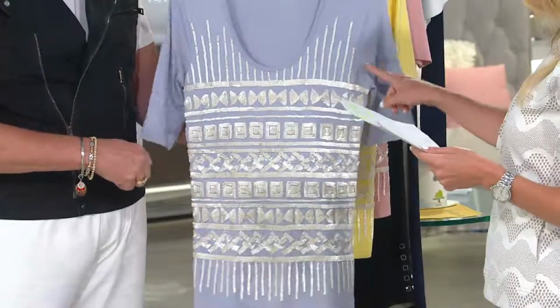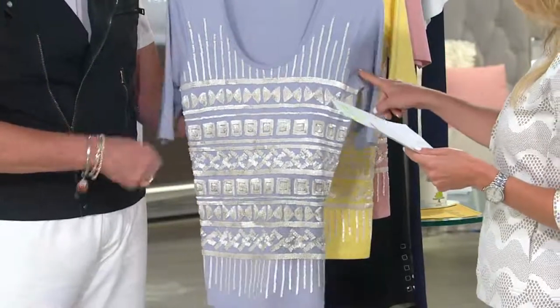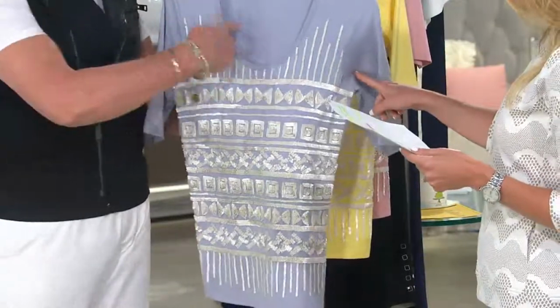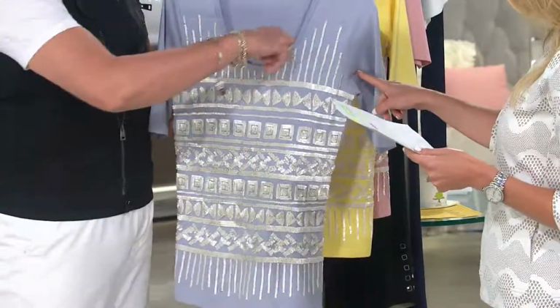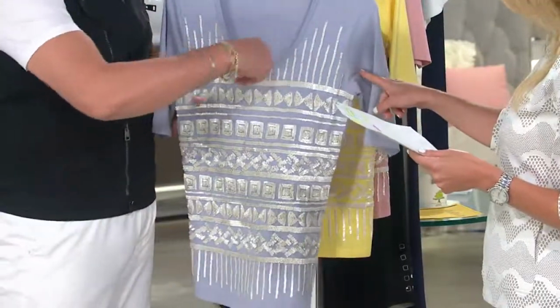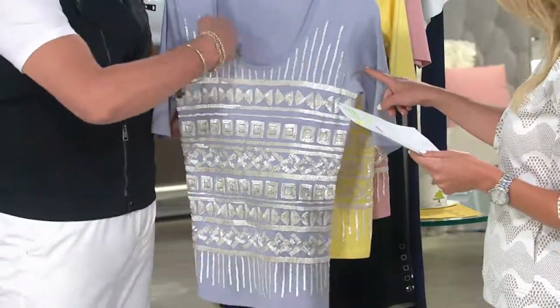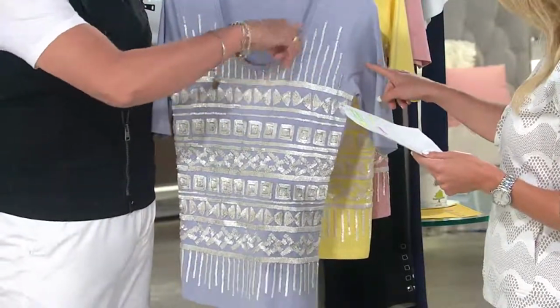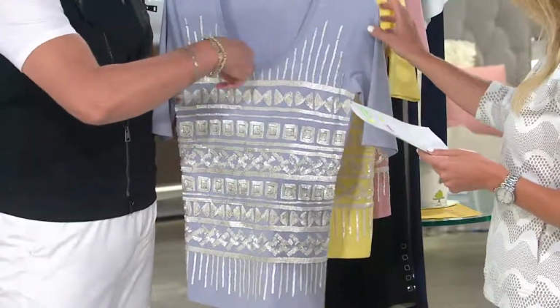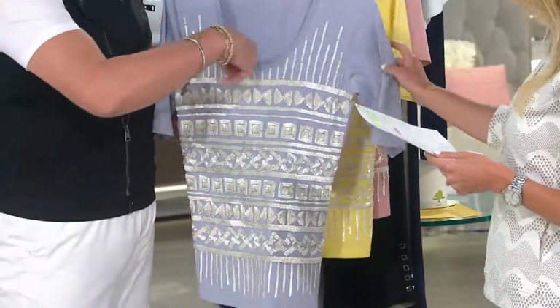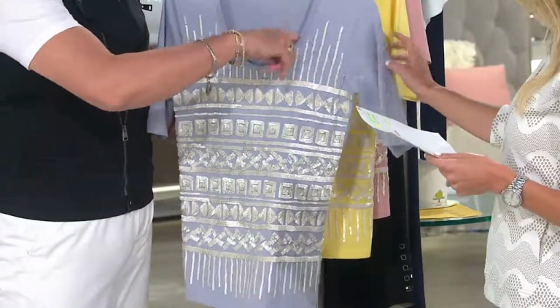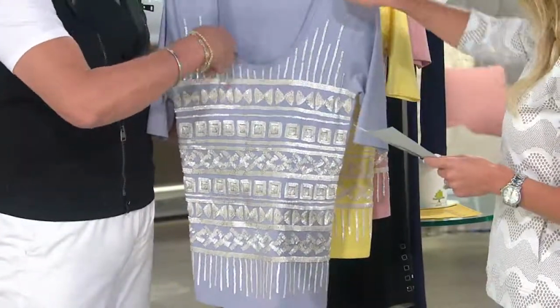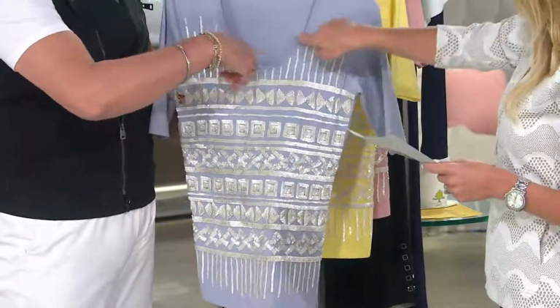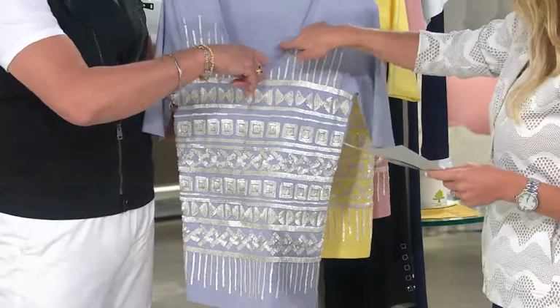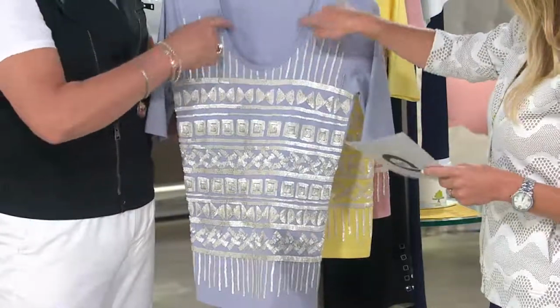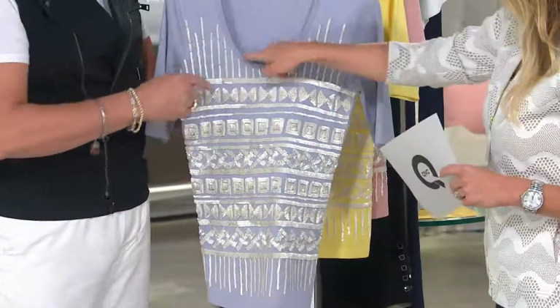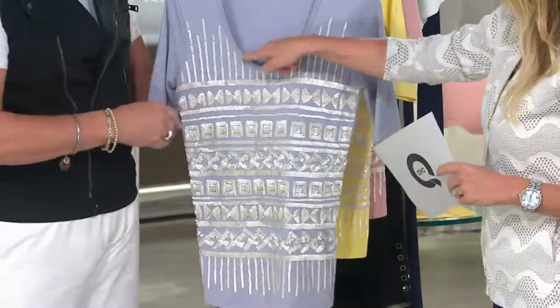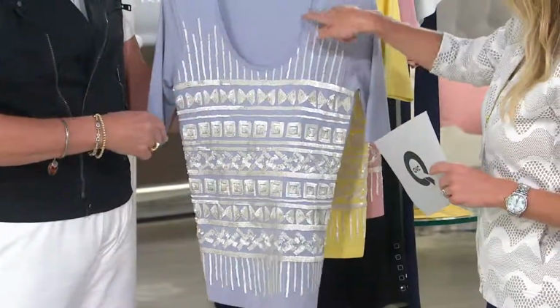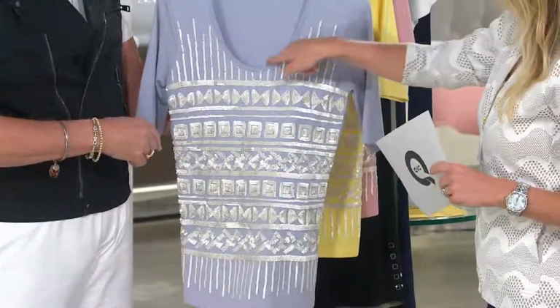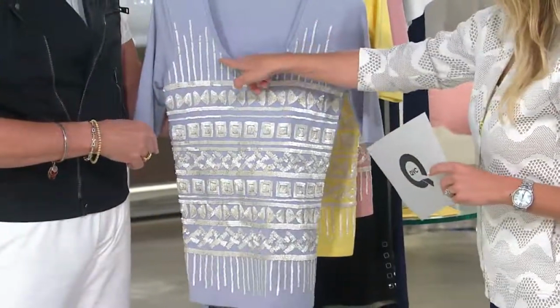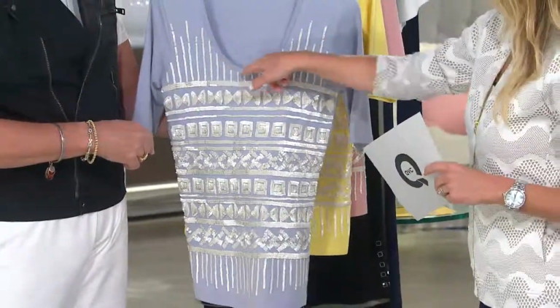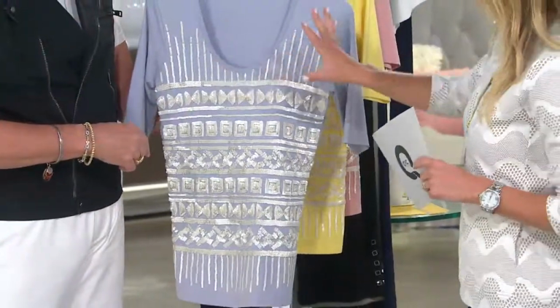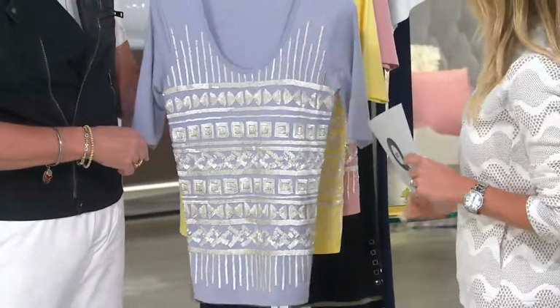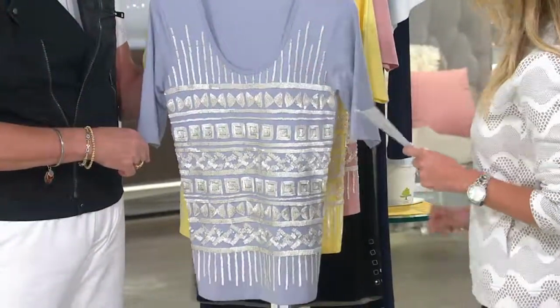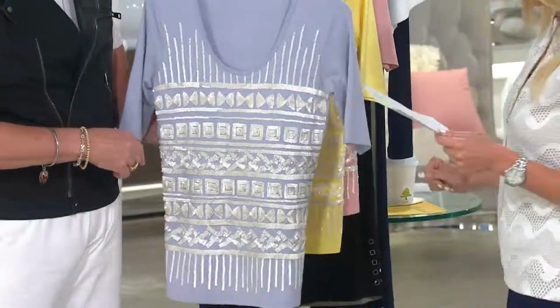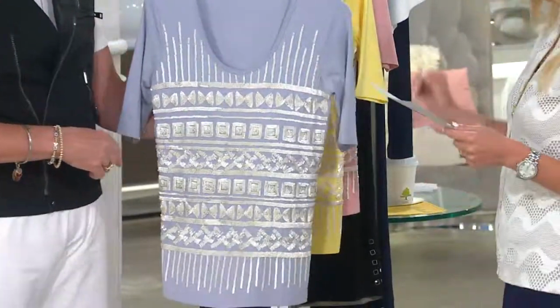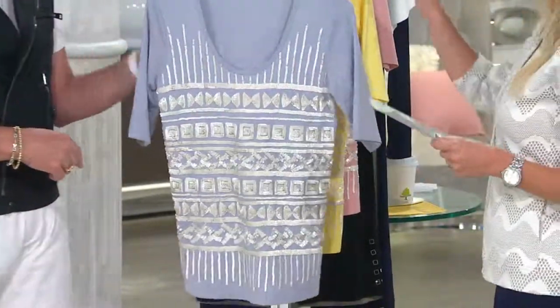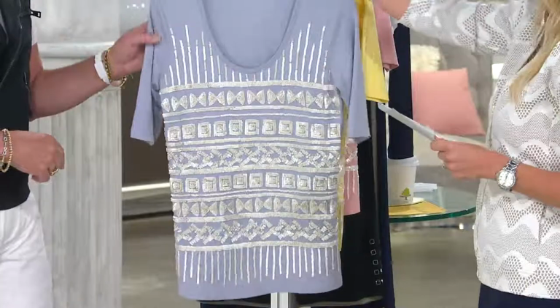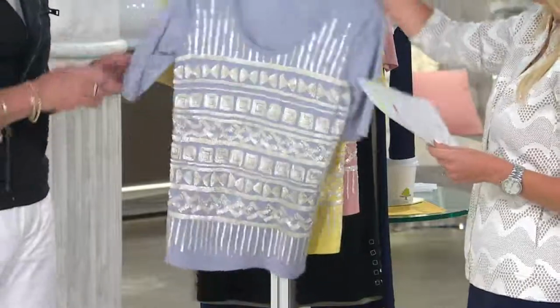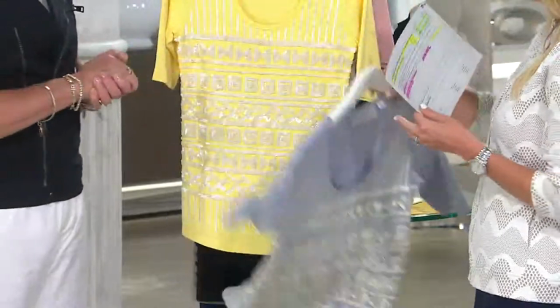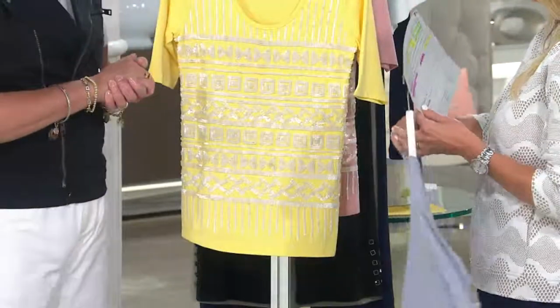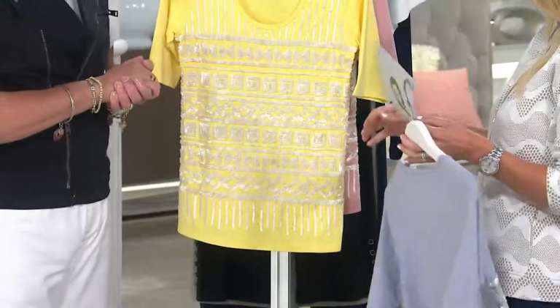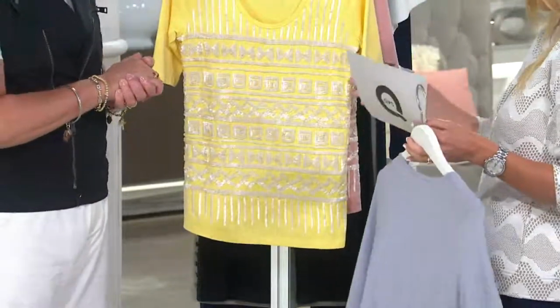Extra extra small through extra large. Great U-shaped neckline. Do we have to worry for big or busted, that being too long? No, not at all. I've tried it on these ladies, and they love it.